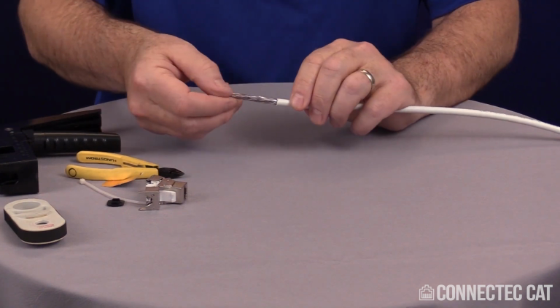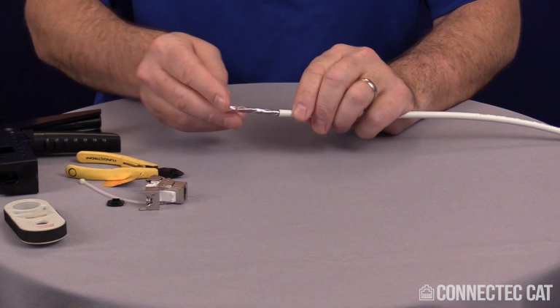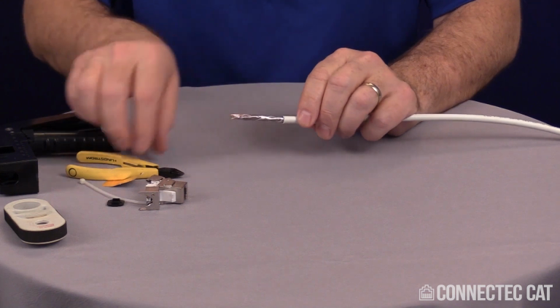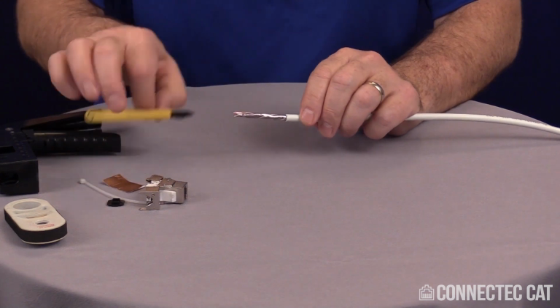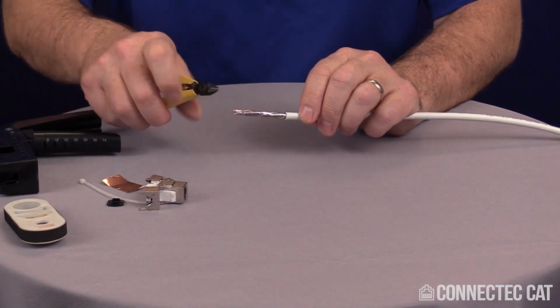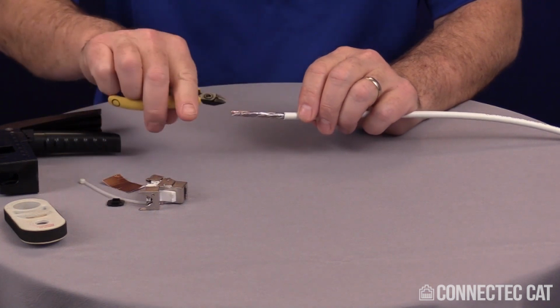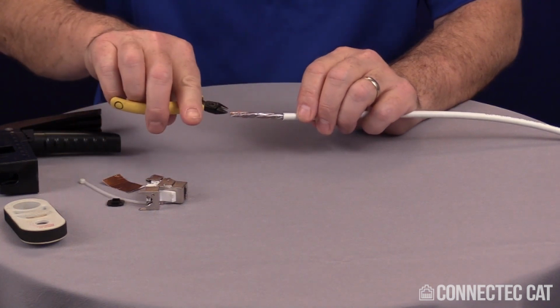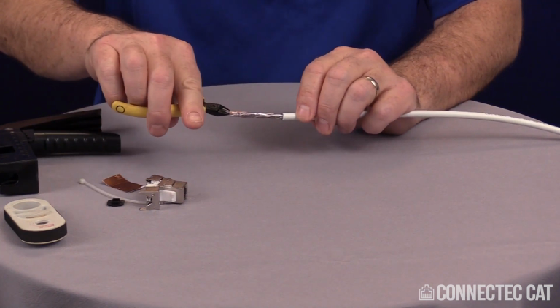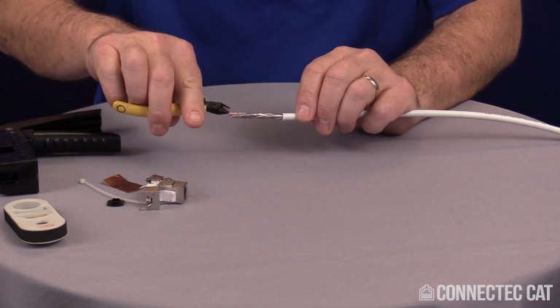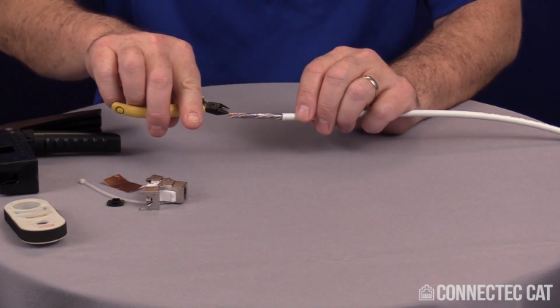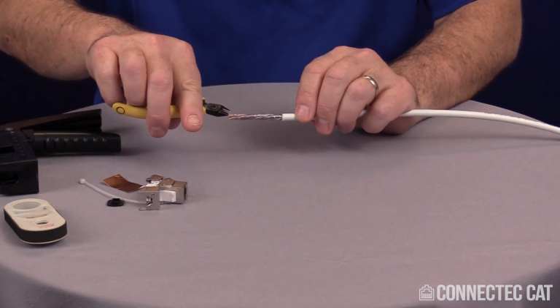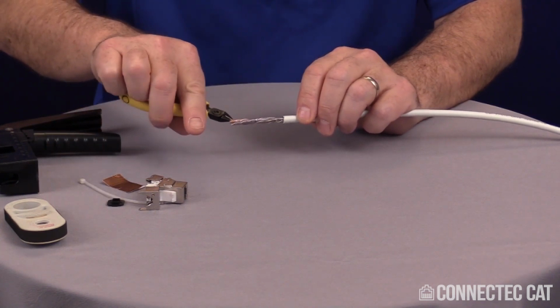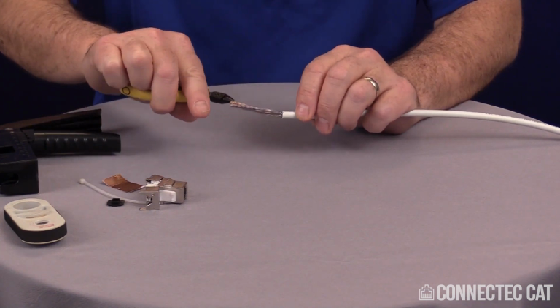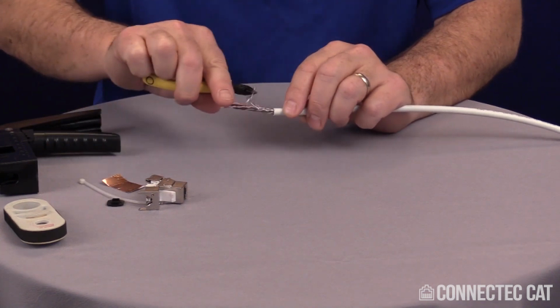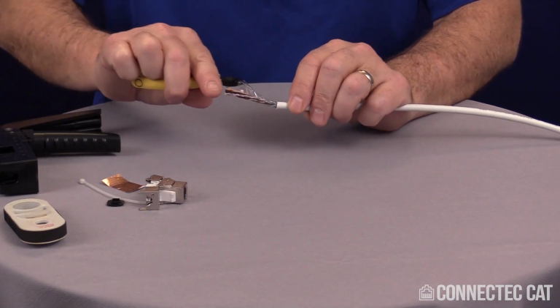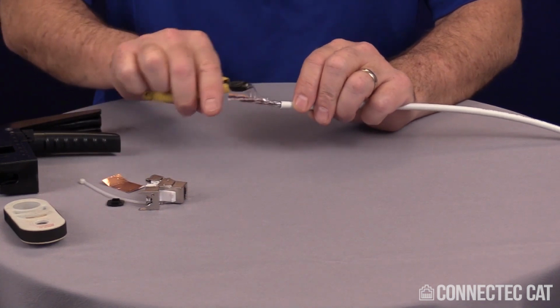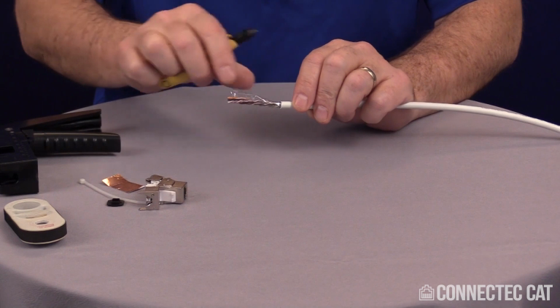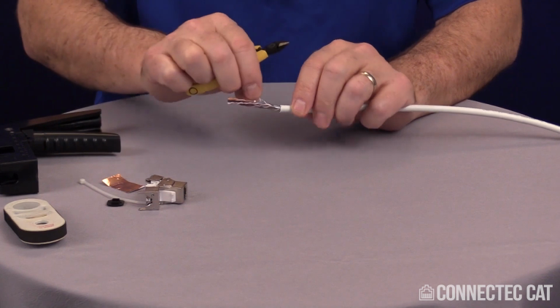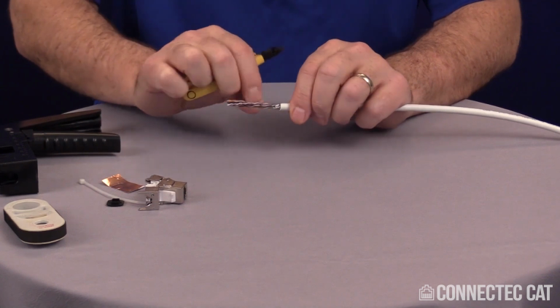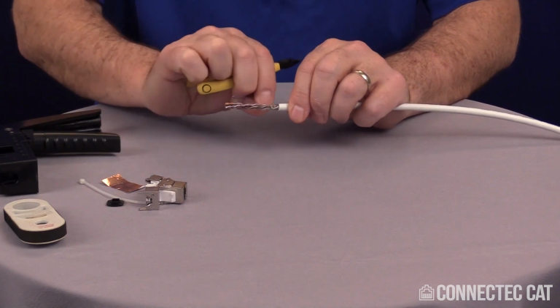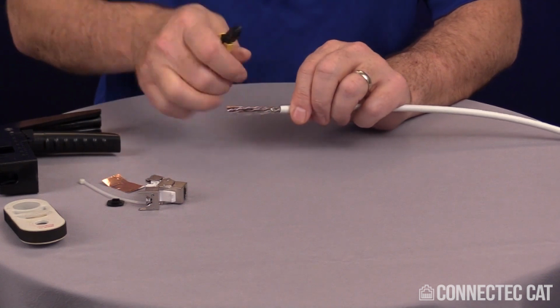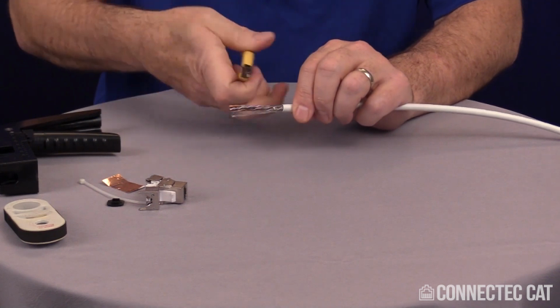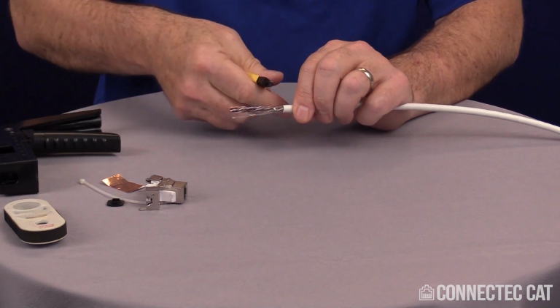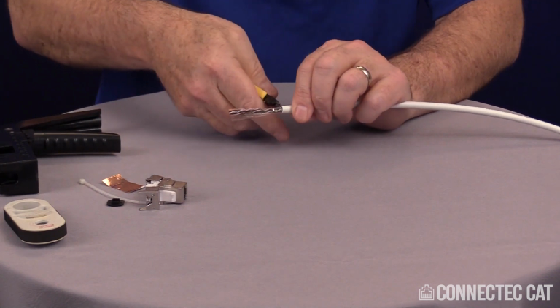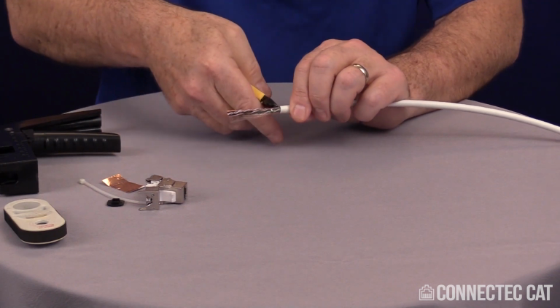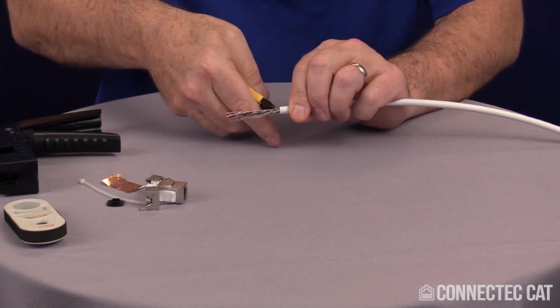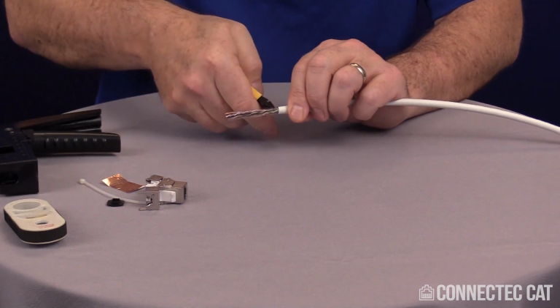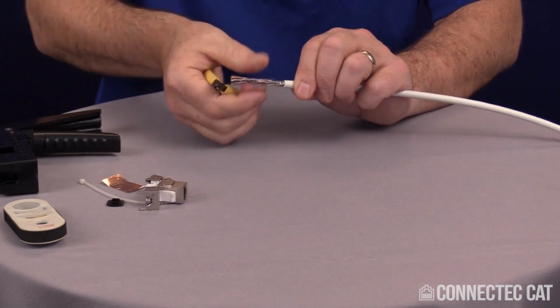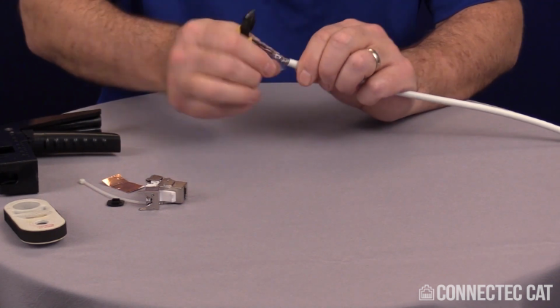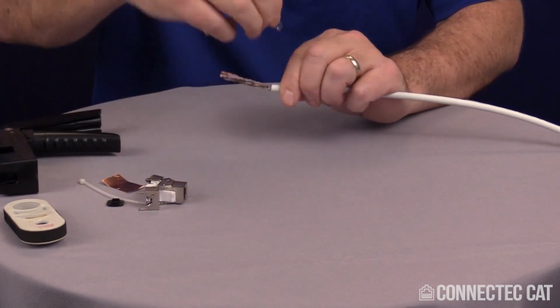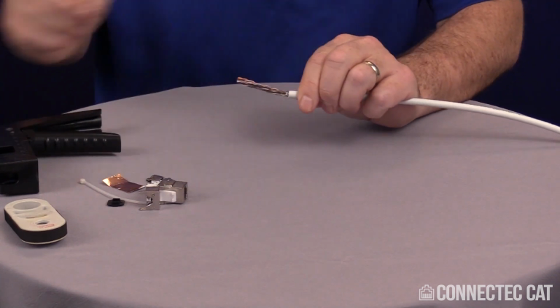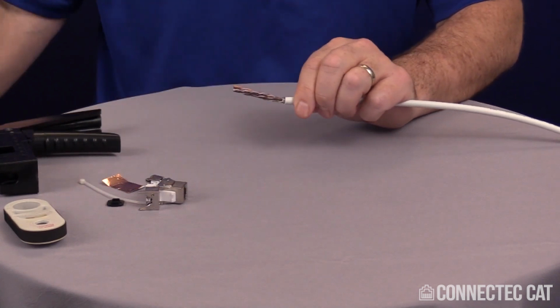Now you're going to have a polyester binder. Any good Category 6A cable is going to have this binder in it. You want to find the seam on this and do the same thing — follow it down to the jacket, nip it, and spin it off.